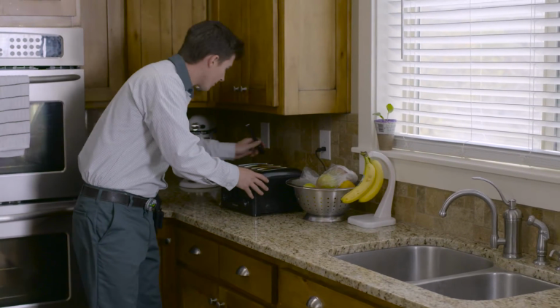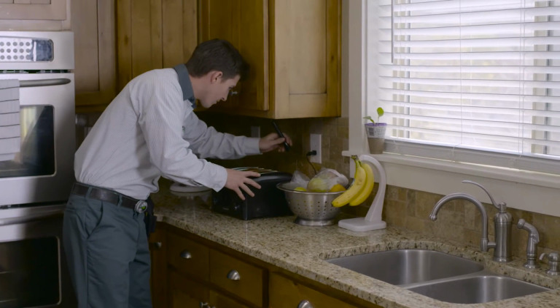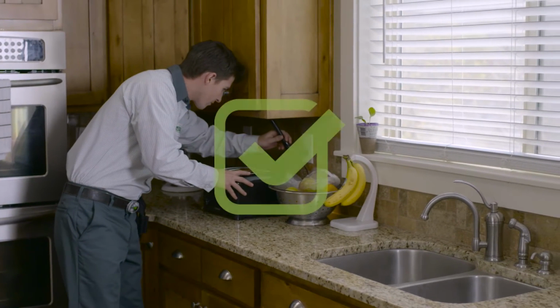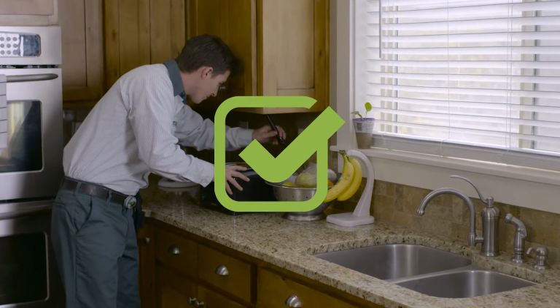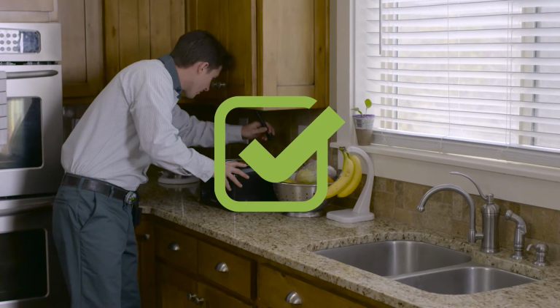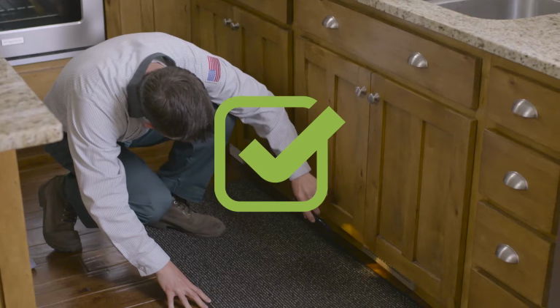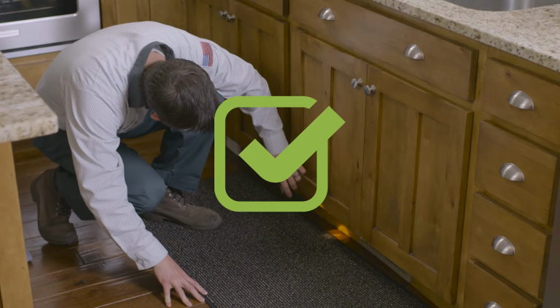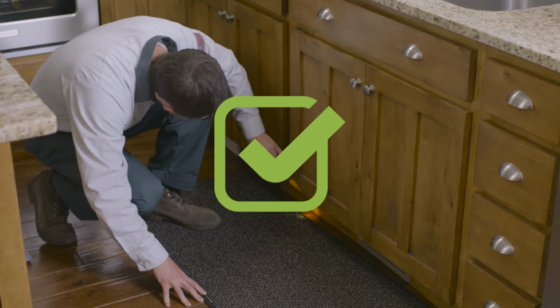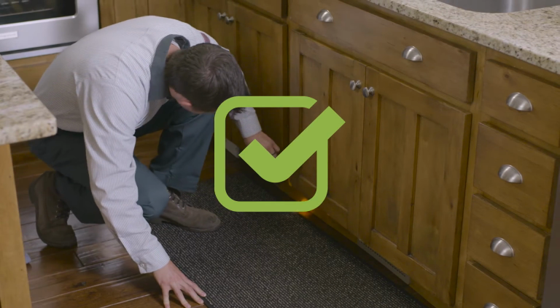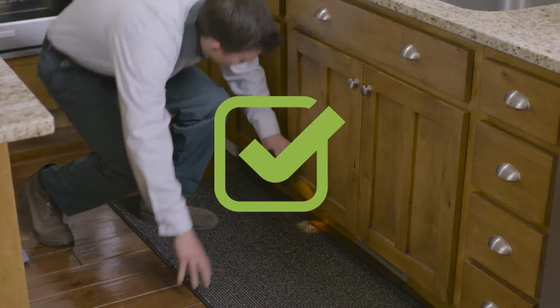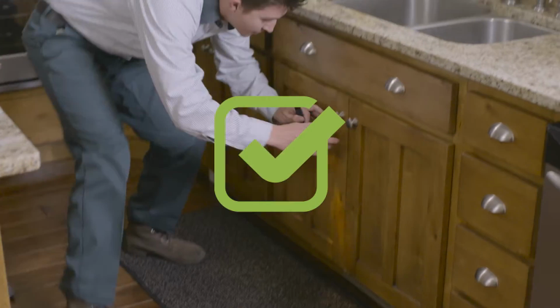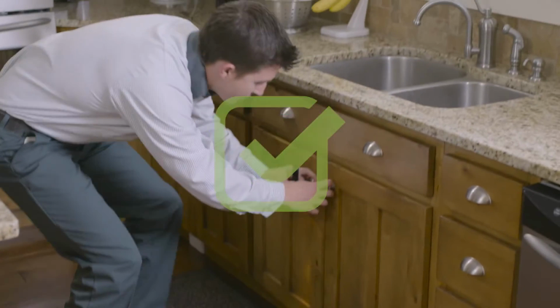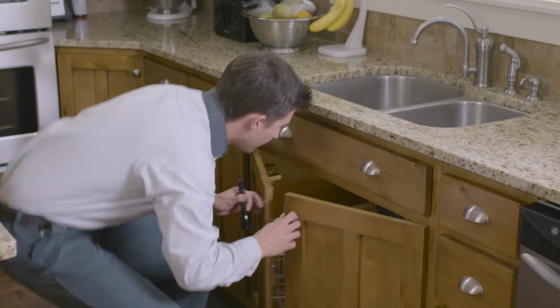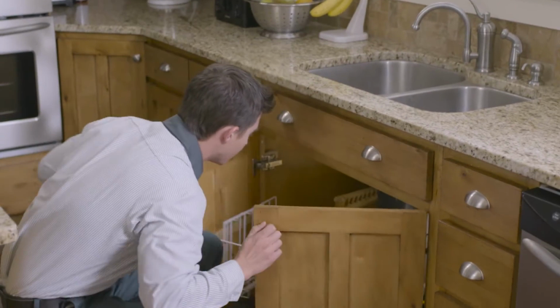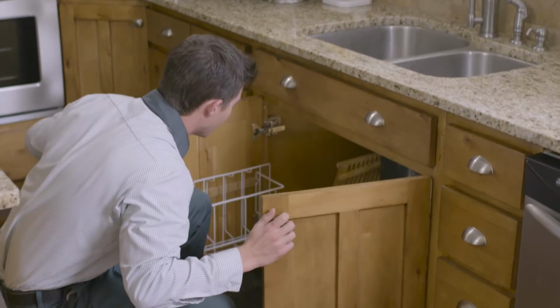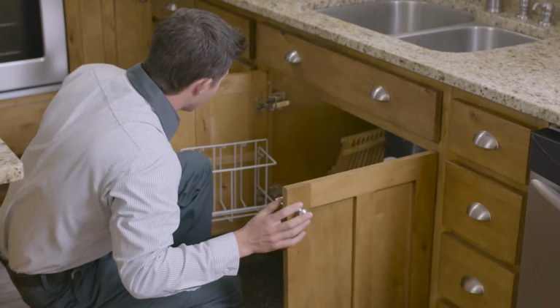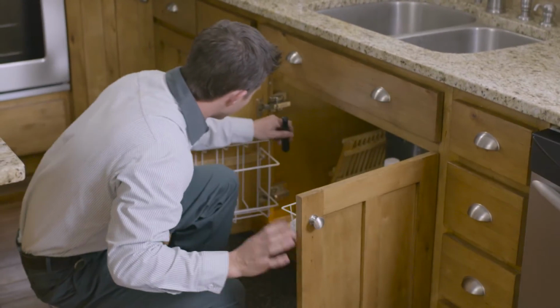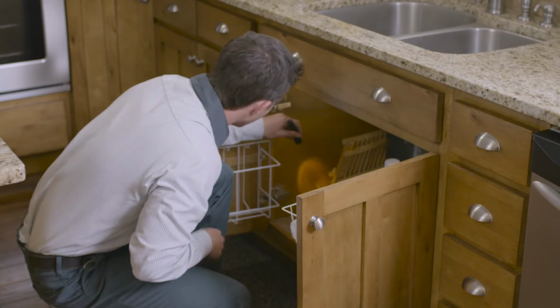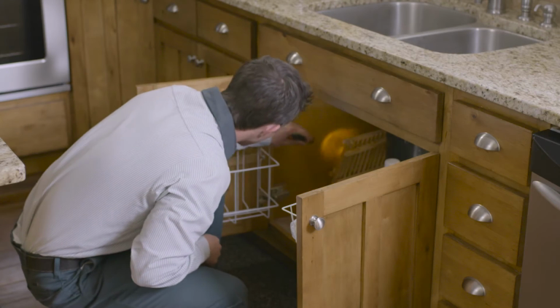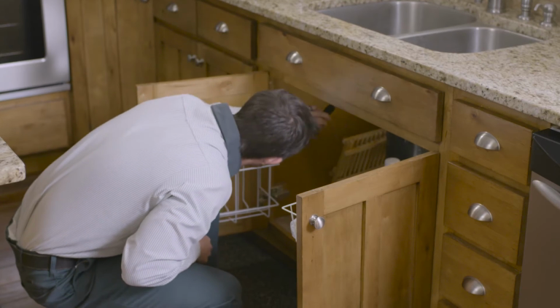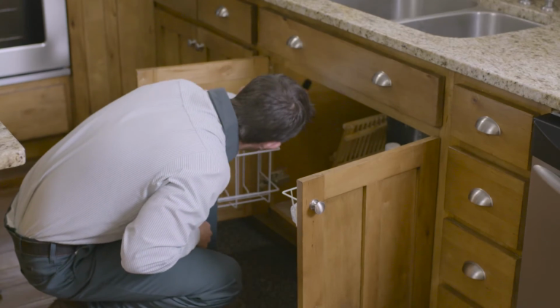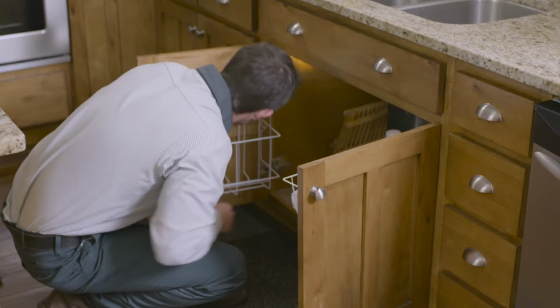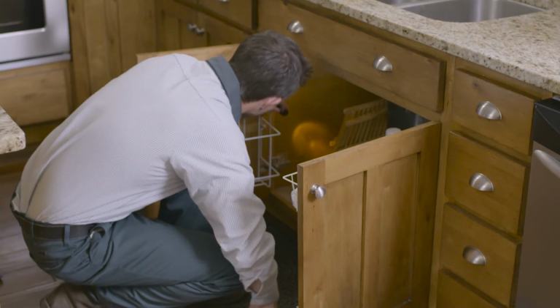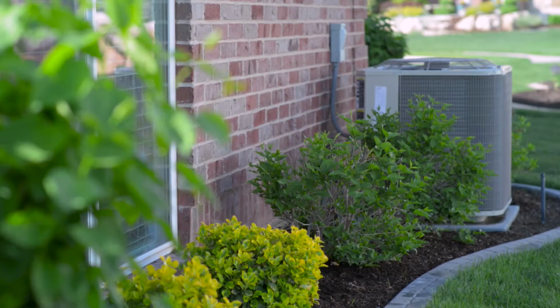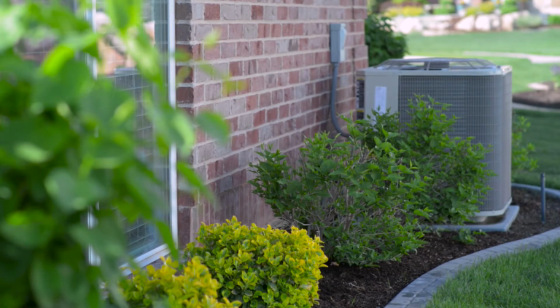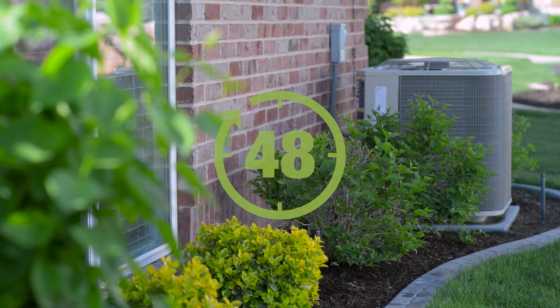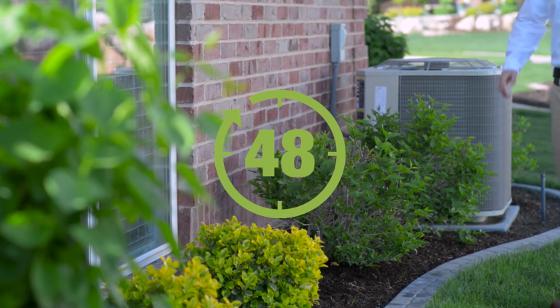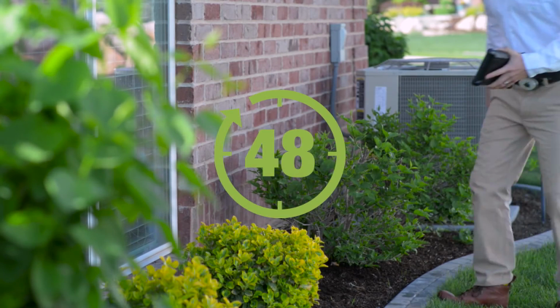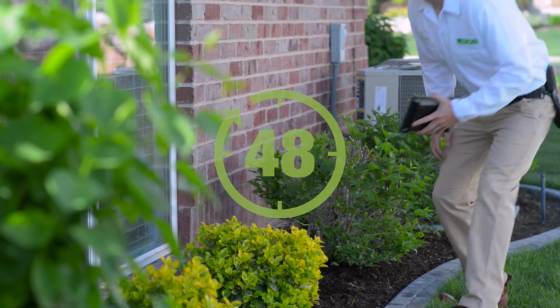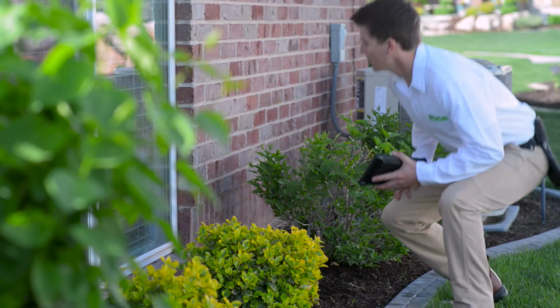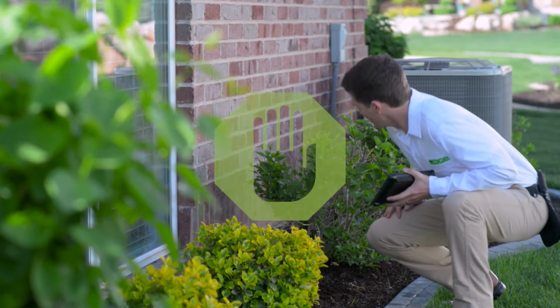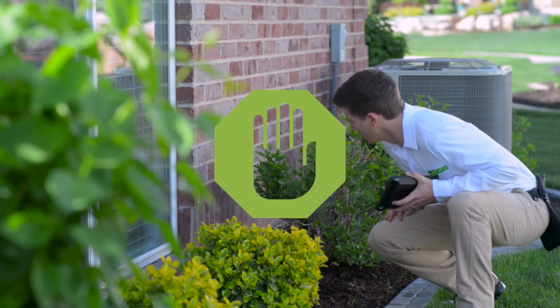We start with an in-depth inspection to determine where to best place baits and traps, and then we service your home every five weeks instead of just once a quarter. Plus, we'll pick up any trapped rodents within 48 hours and we can even perform minor exclusion work.